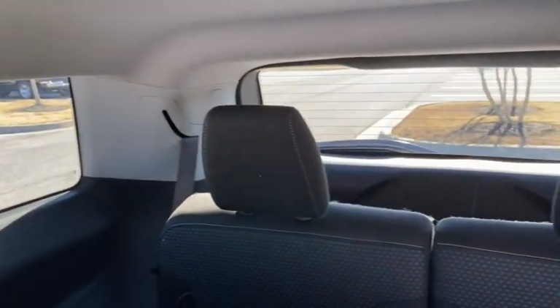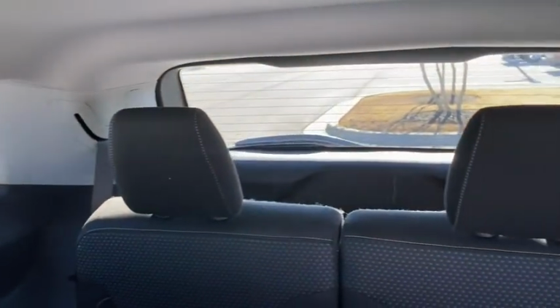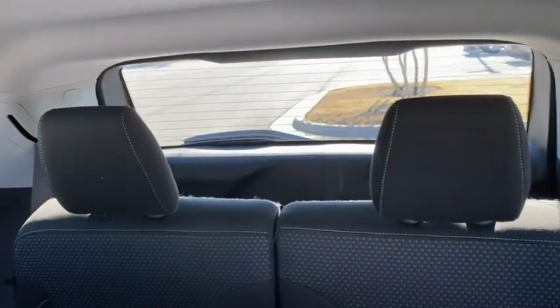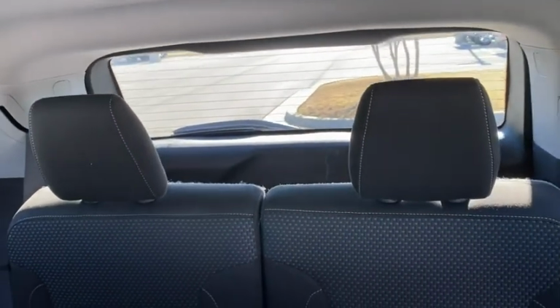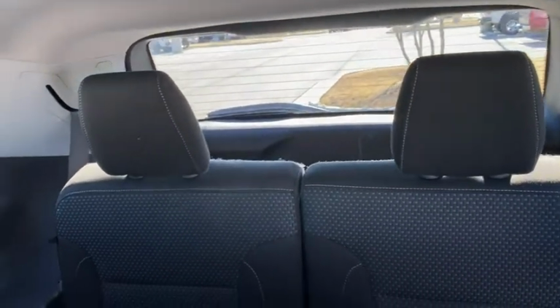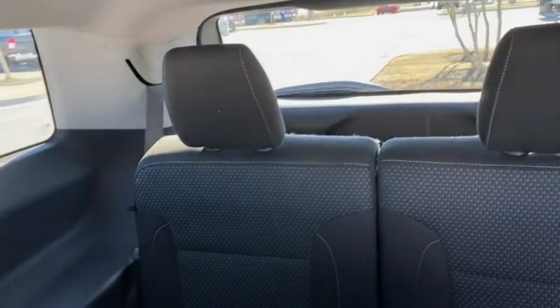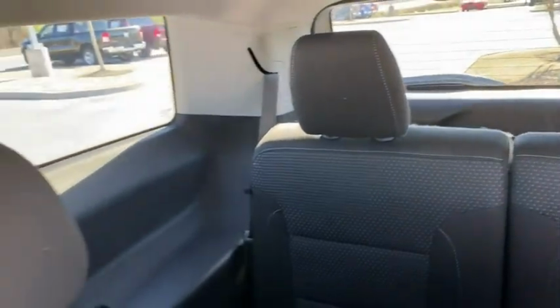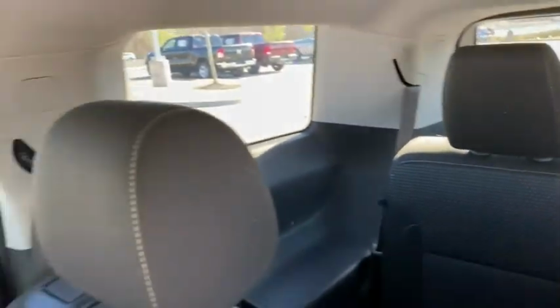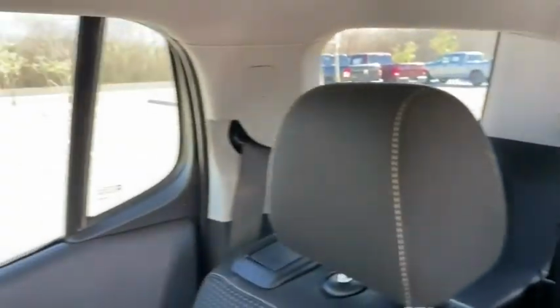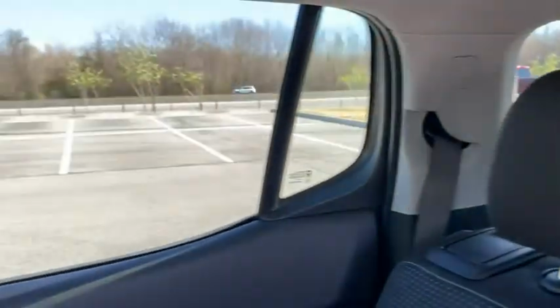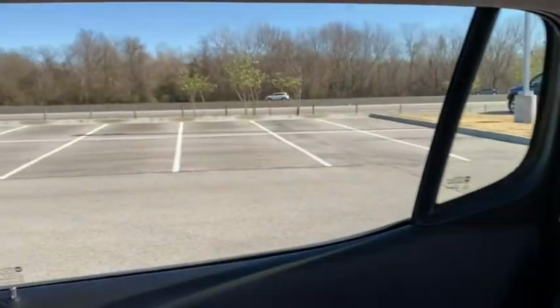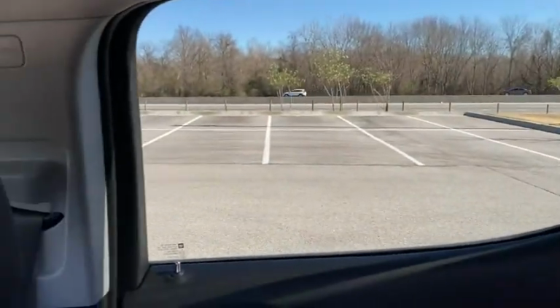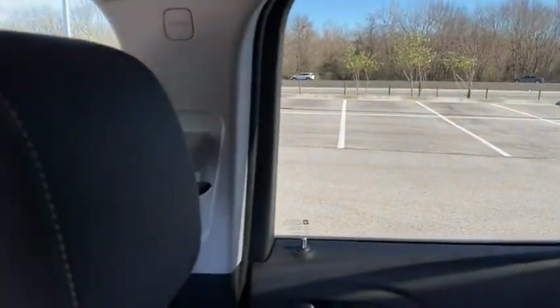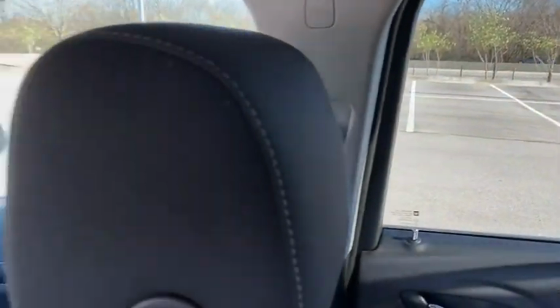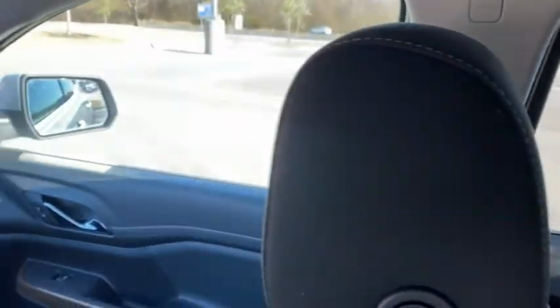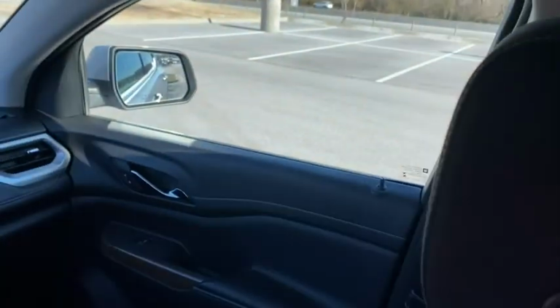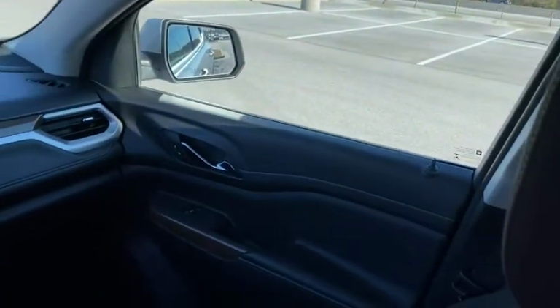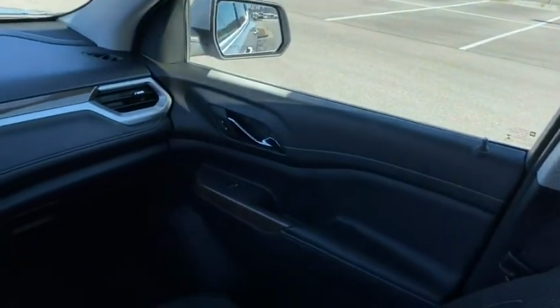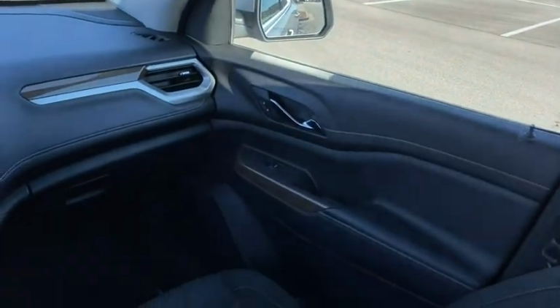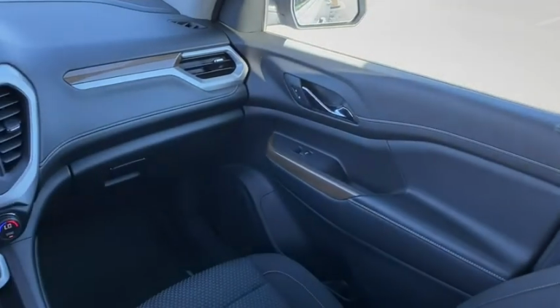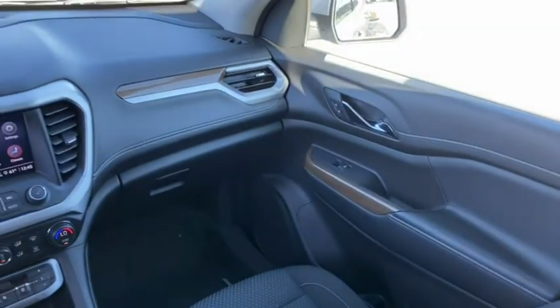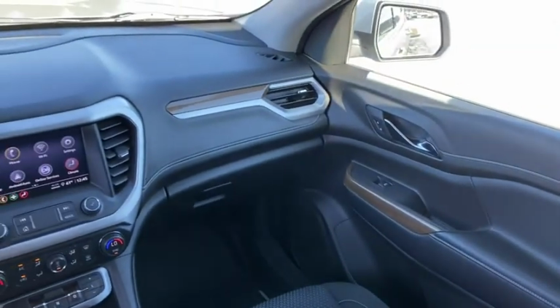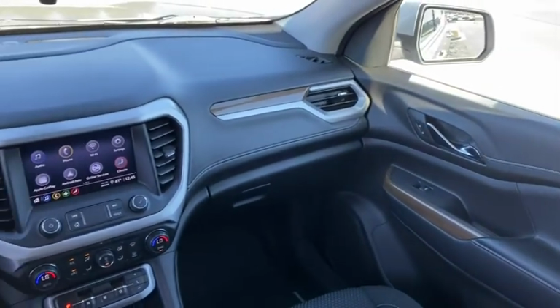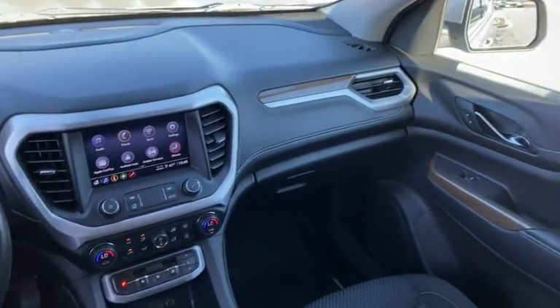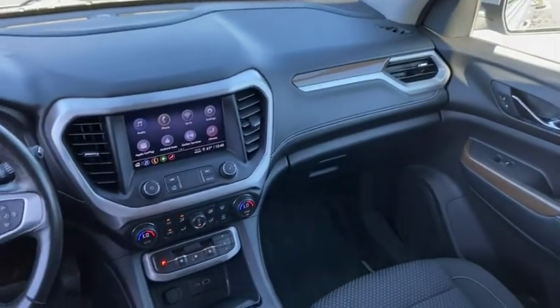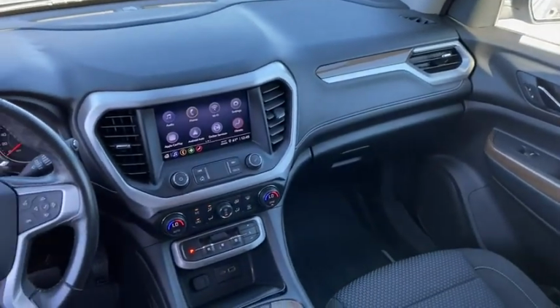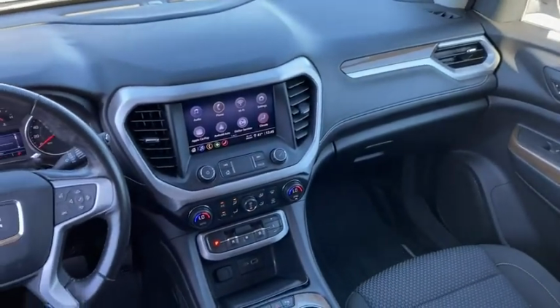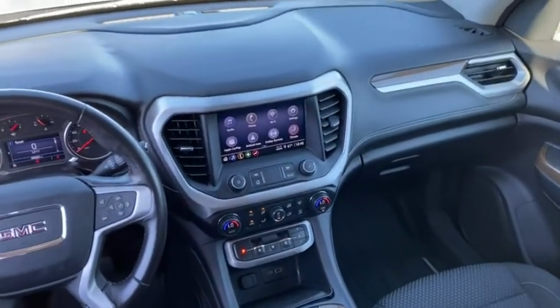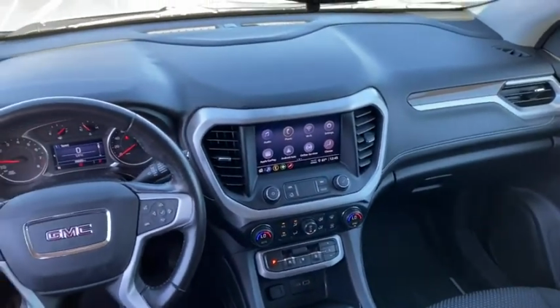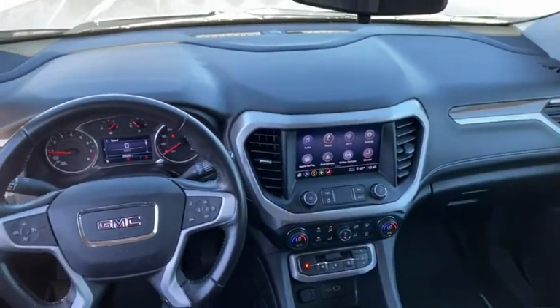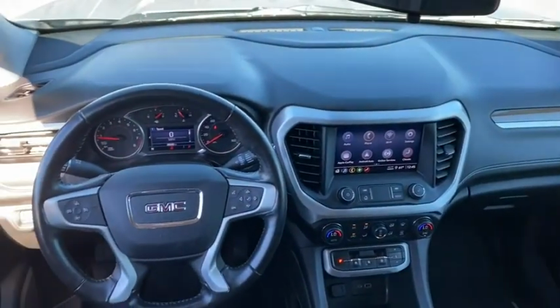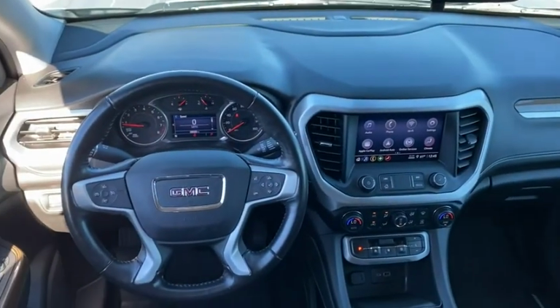Power windows, compass, electronic stability control, security system, remote keyless entry, brake assist, panic alarm, overhead console, tachometer, rear window wiper, front bucket seats.